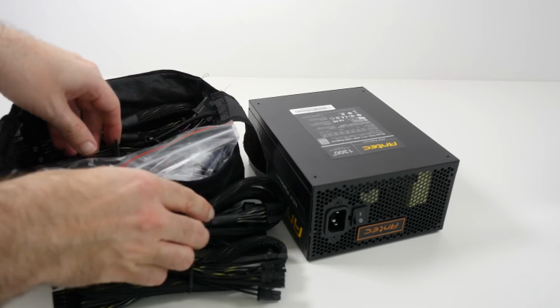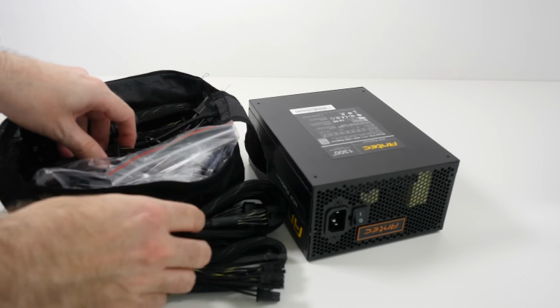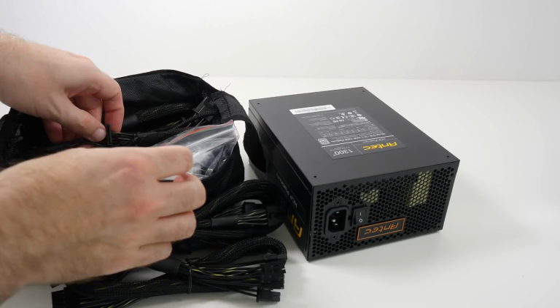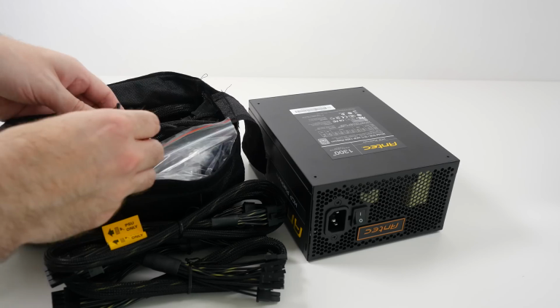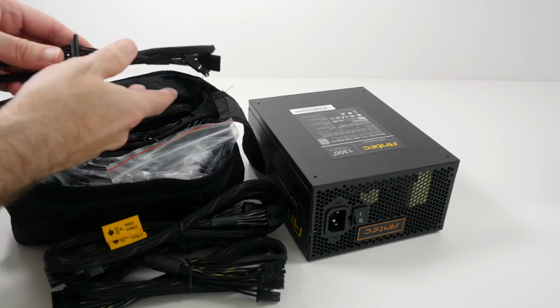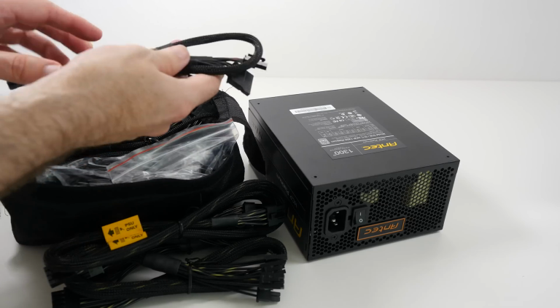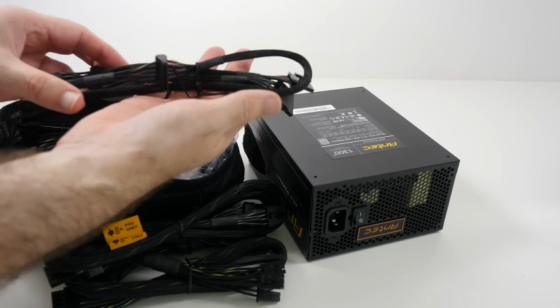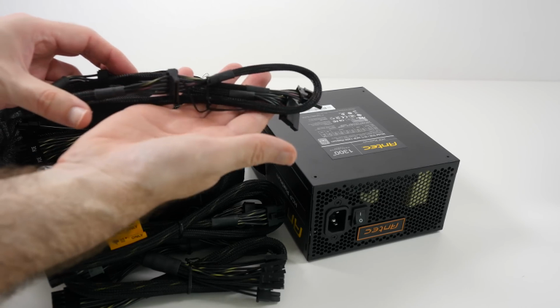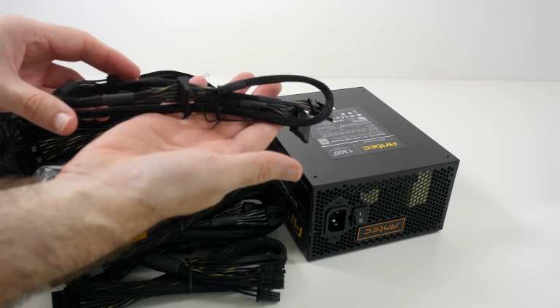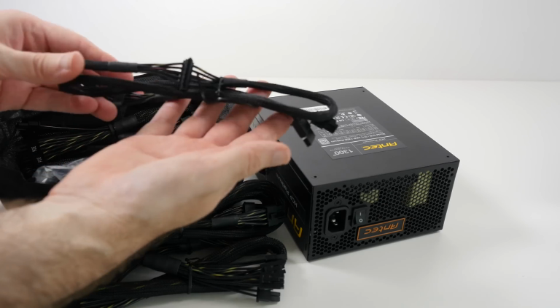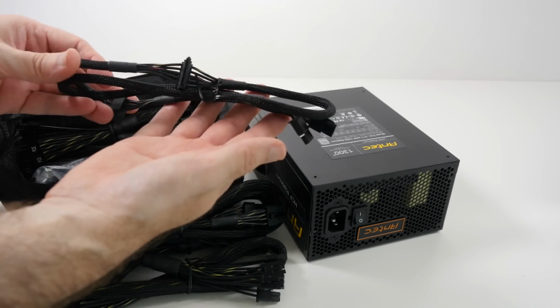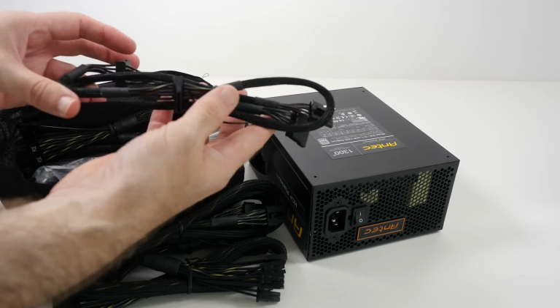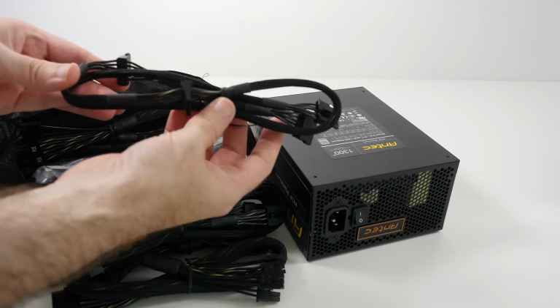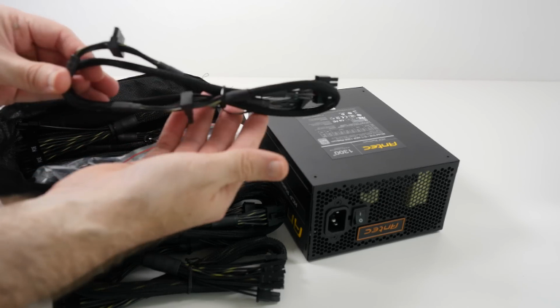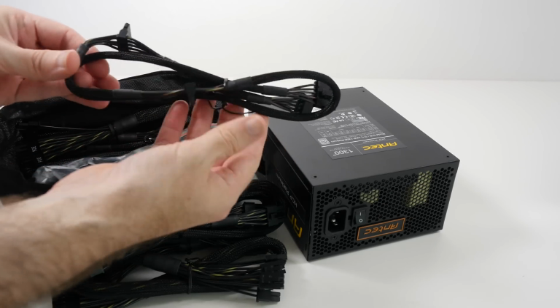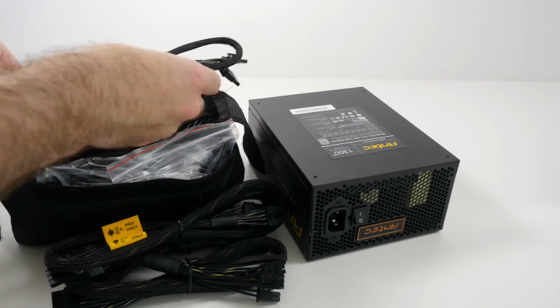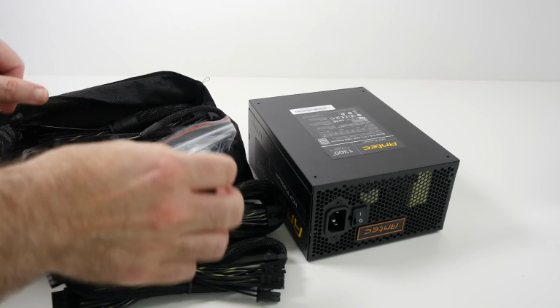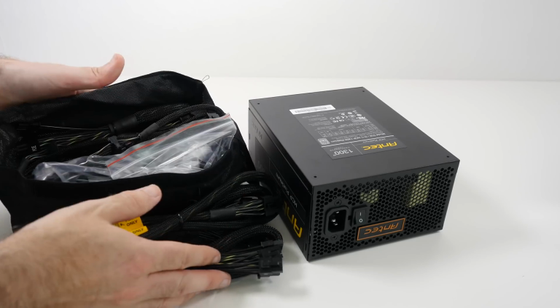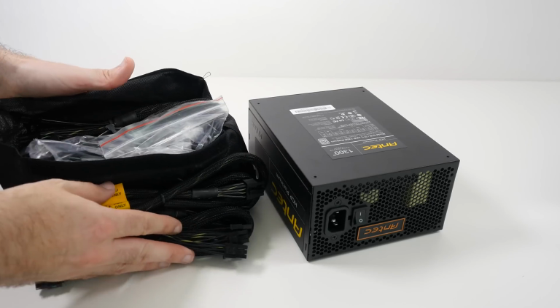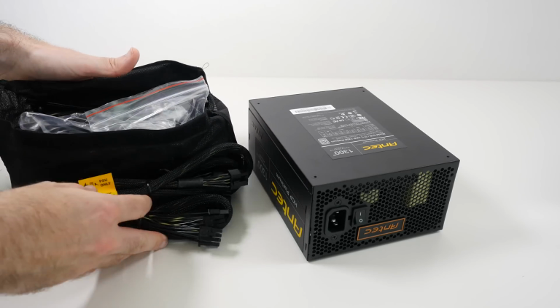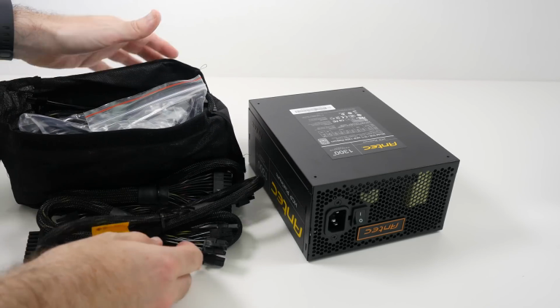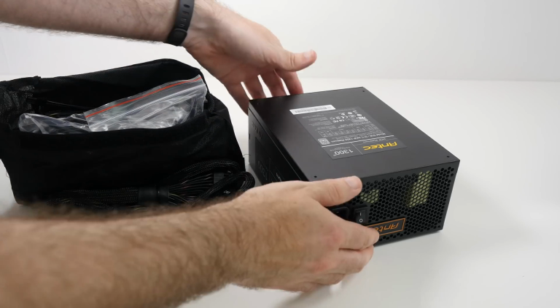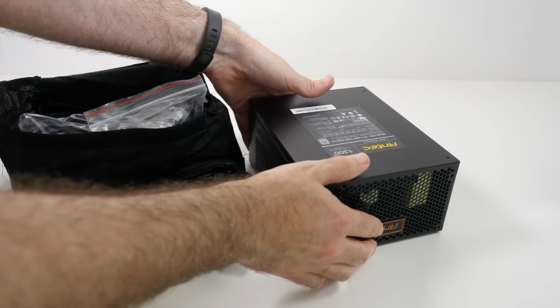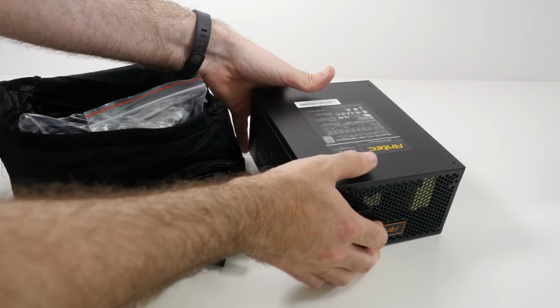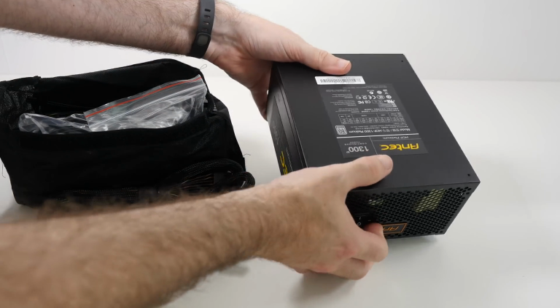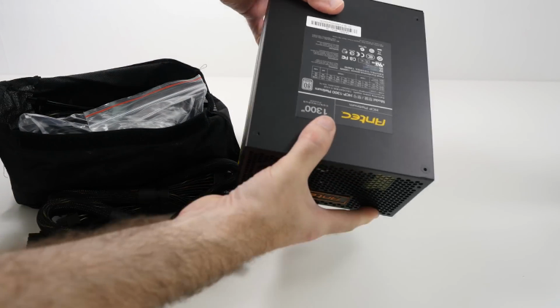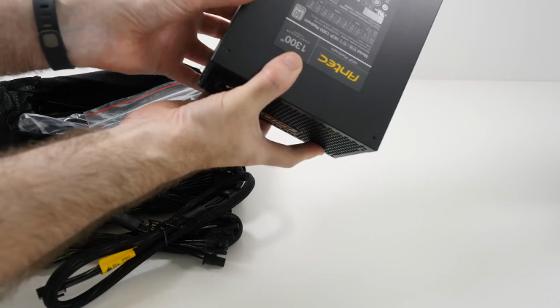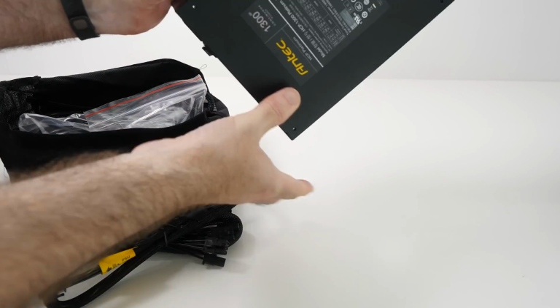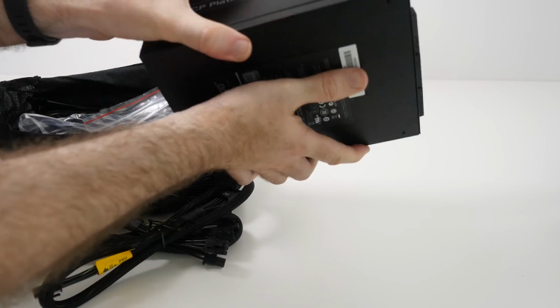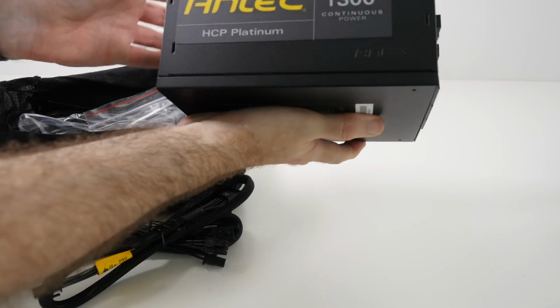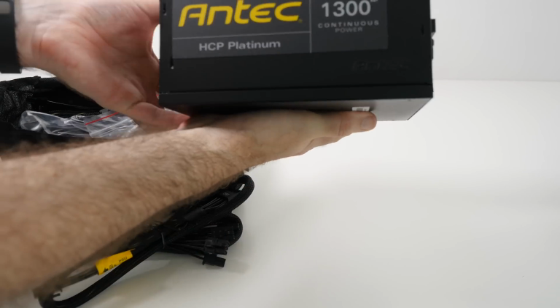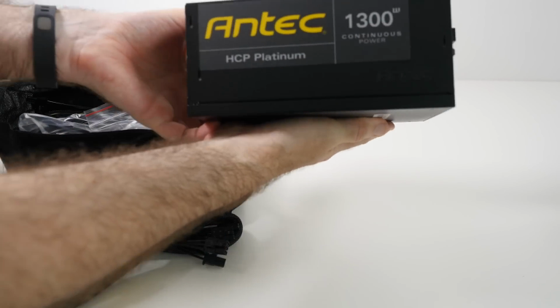So this is going into our 2014 PC build. If you want to check out the other videos of all the other components going into our build, please do check out the links in the video description.